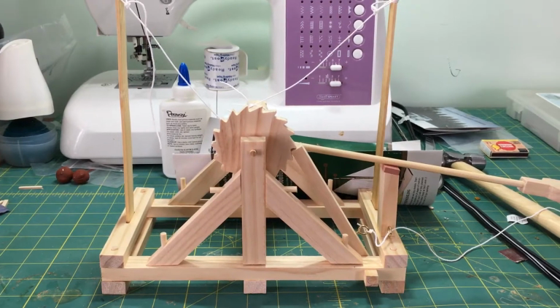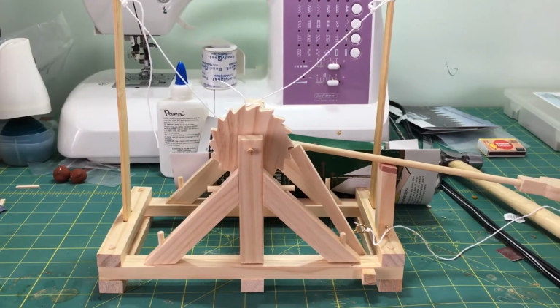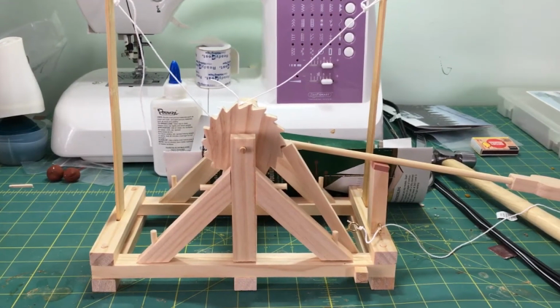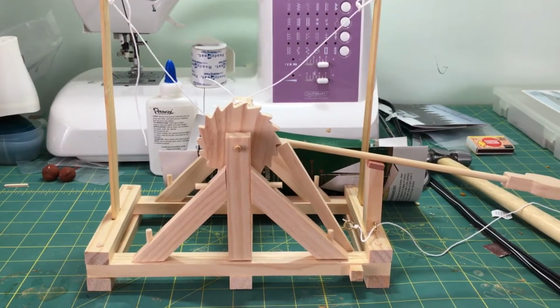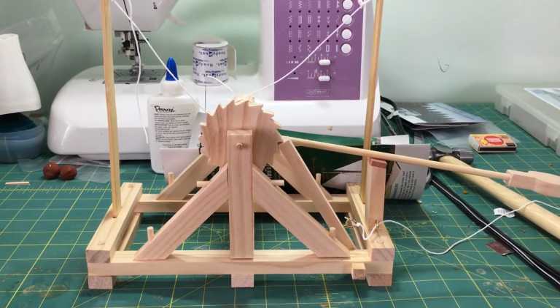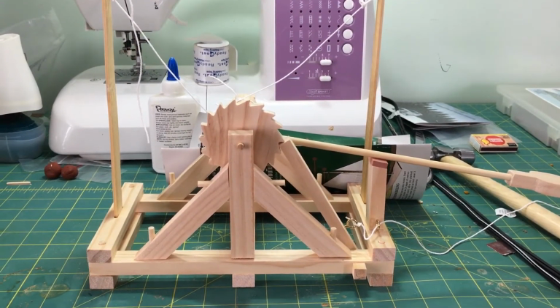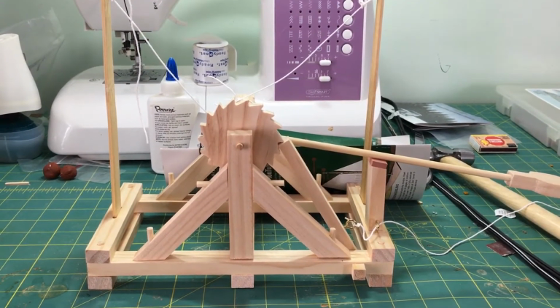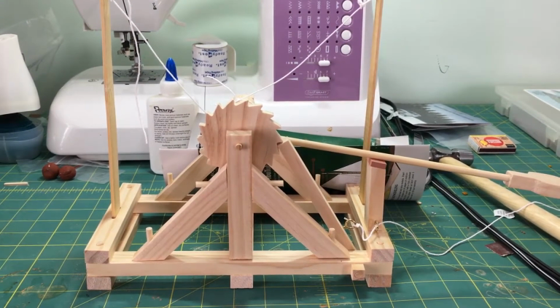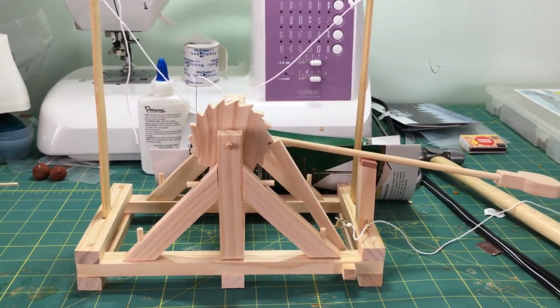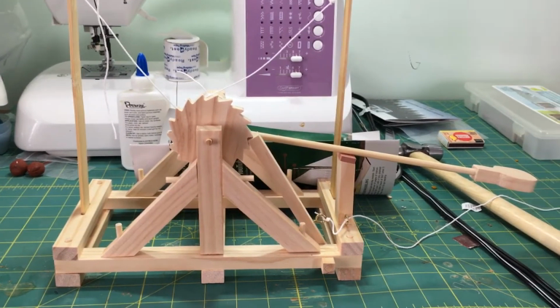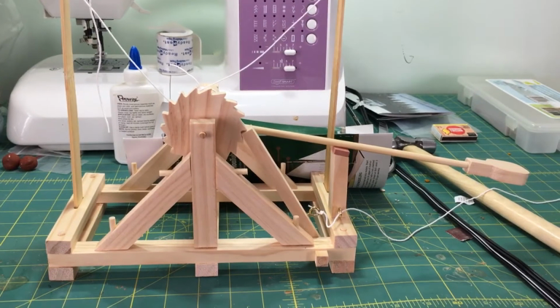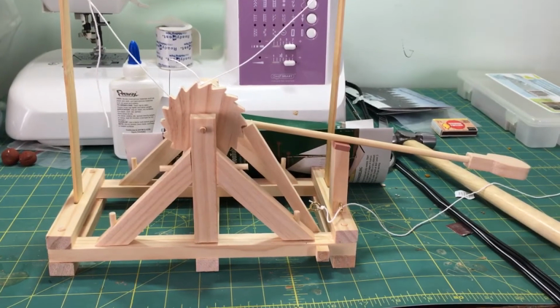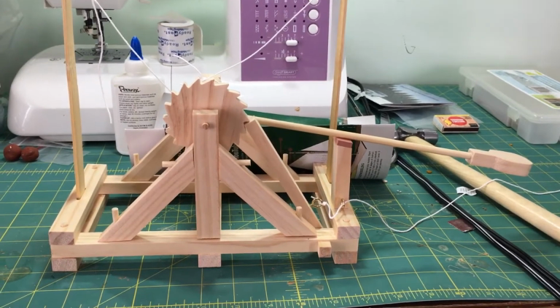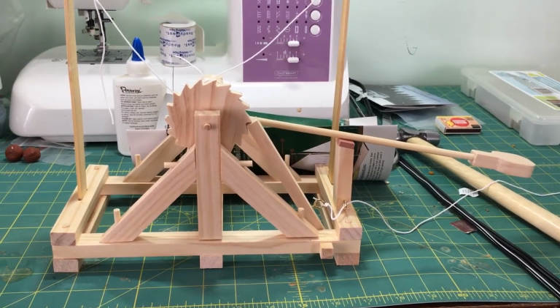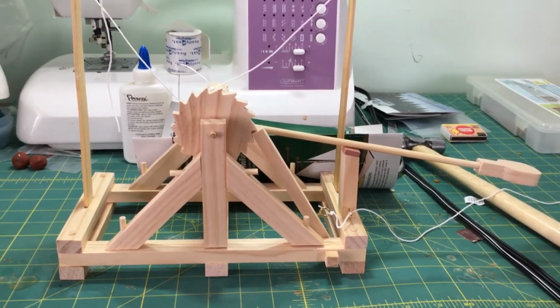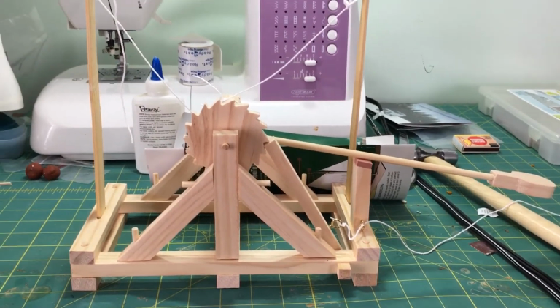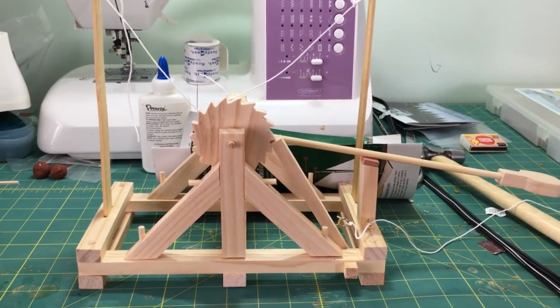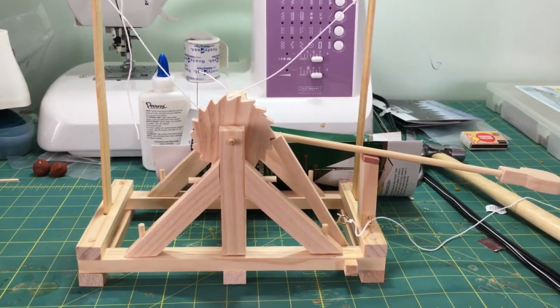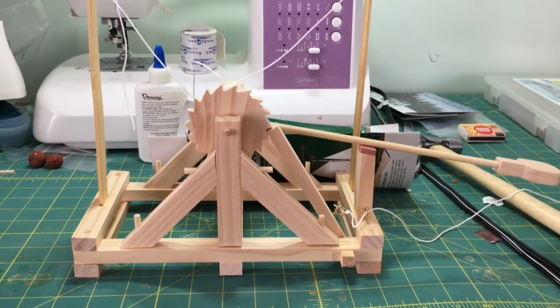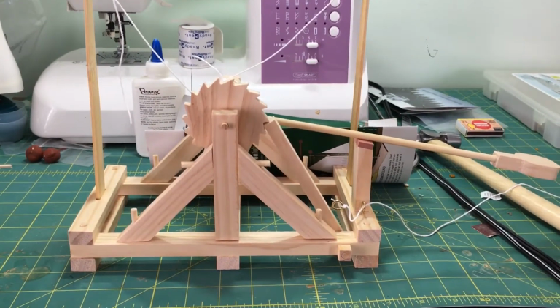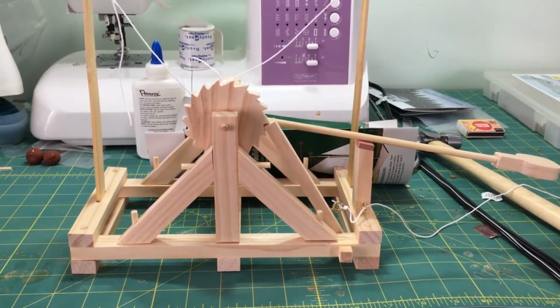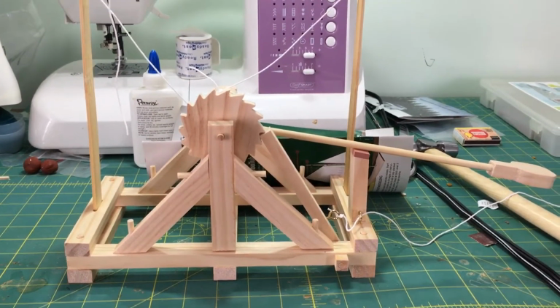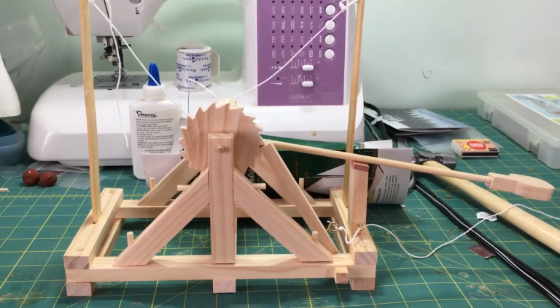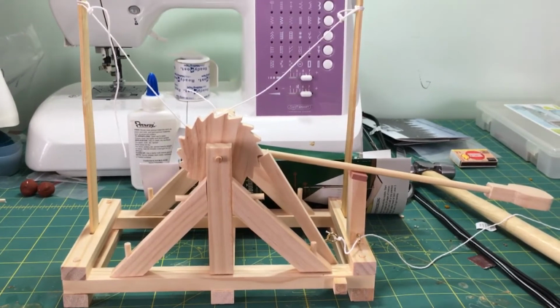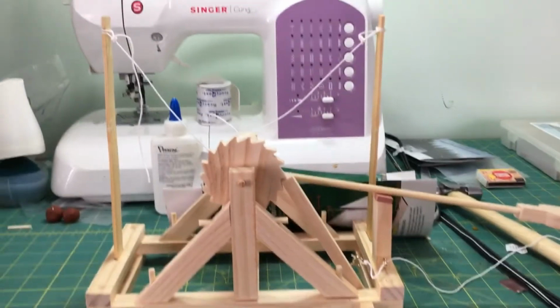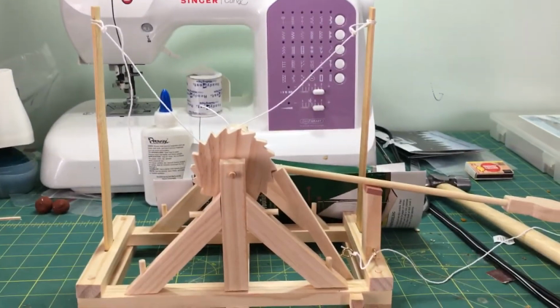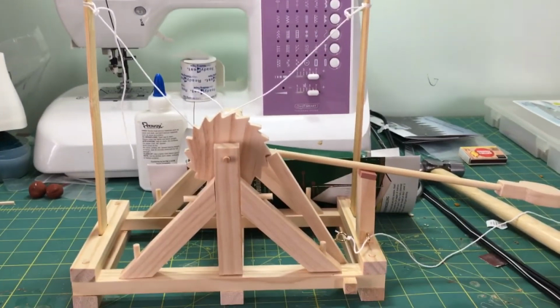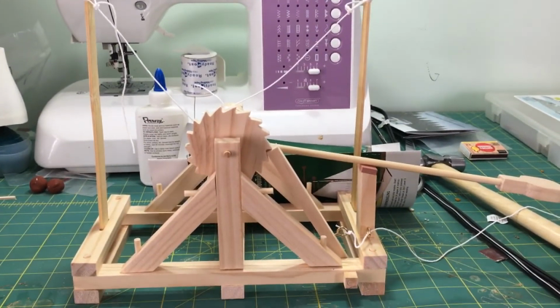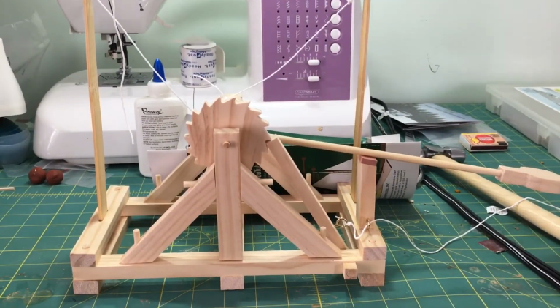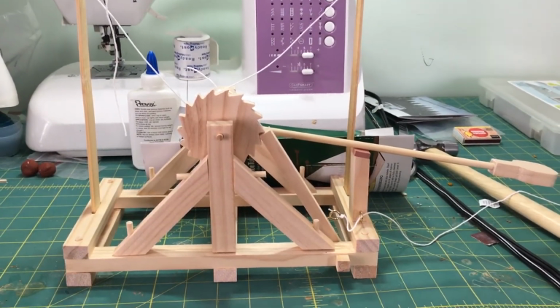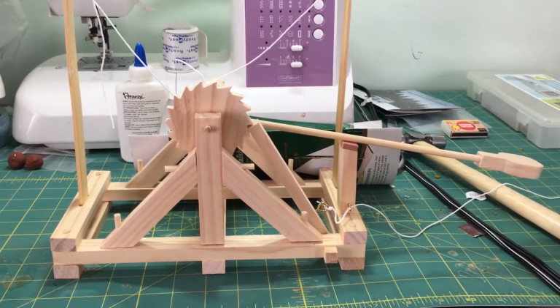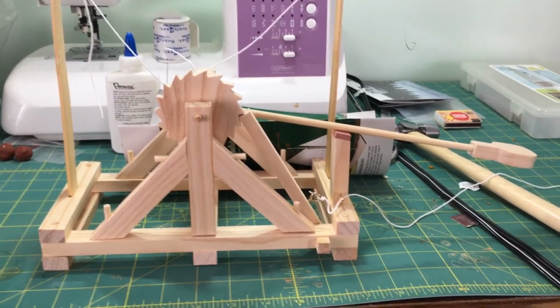Hey folks, just Mike in 330 here making a quick video. Last week you saw I built this catapult that's based off one of da Vinci's drawings — it's another da Vinci build.